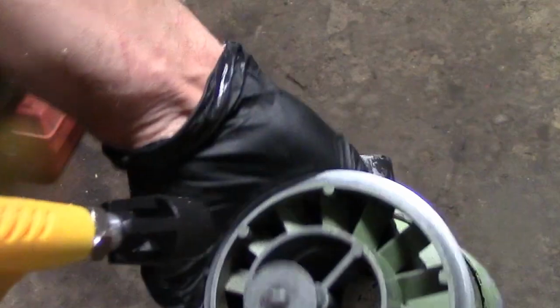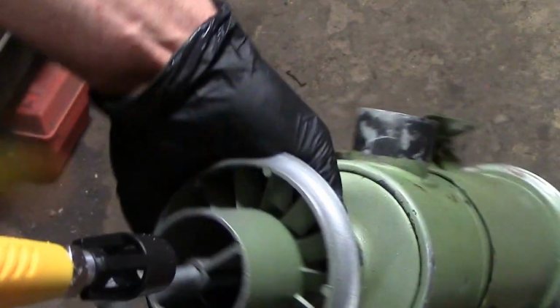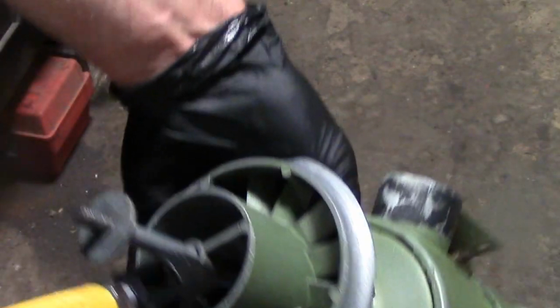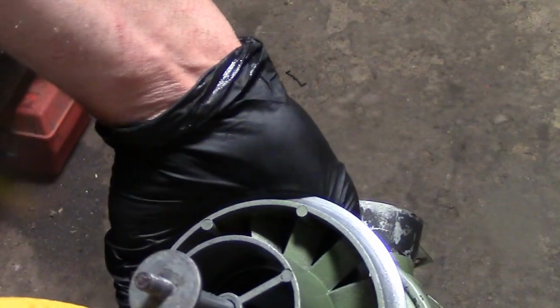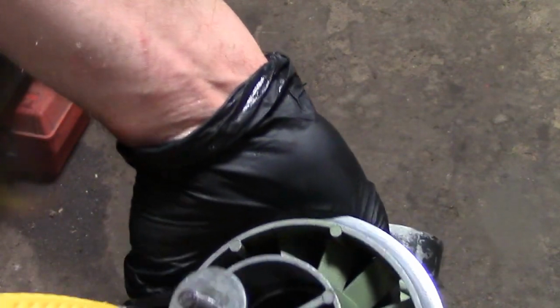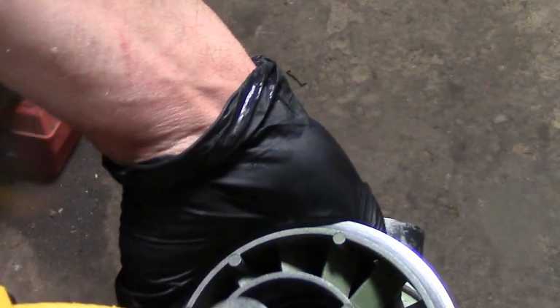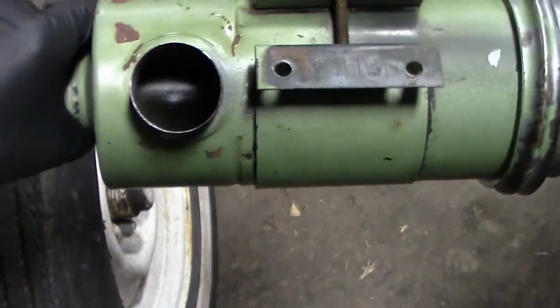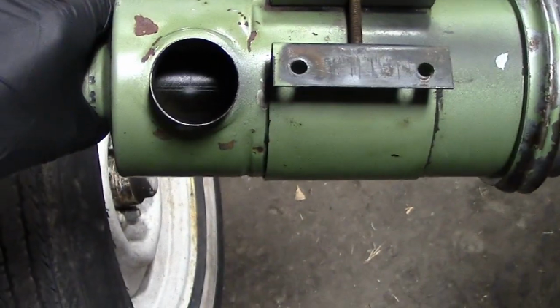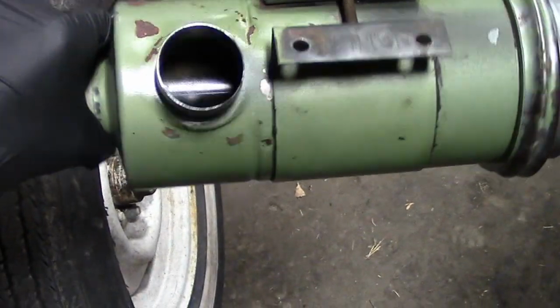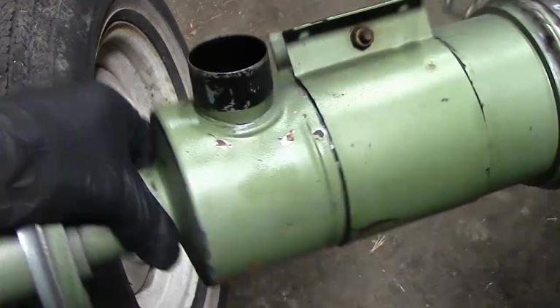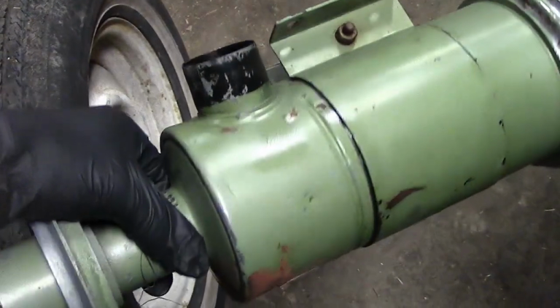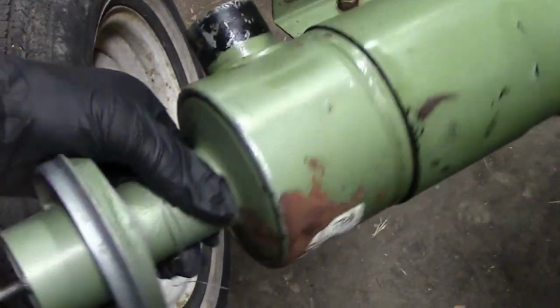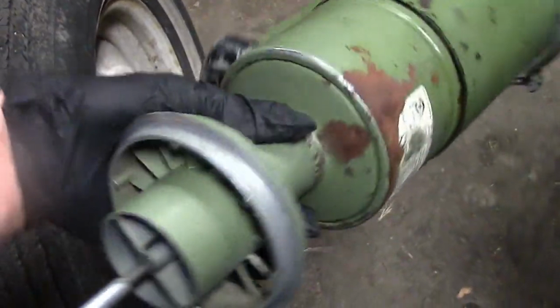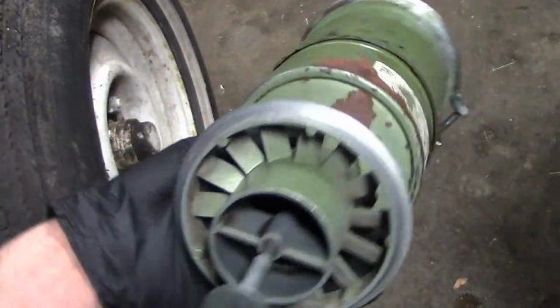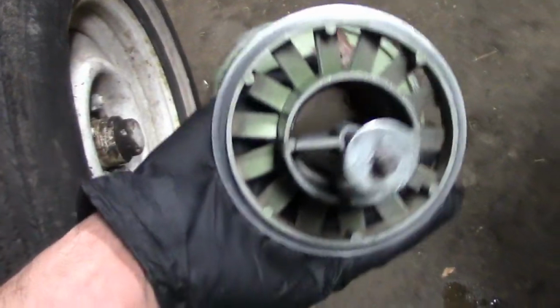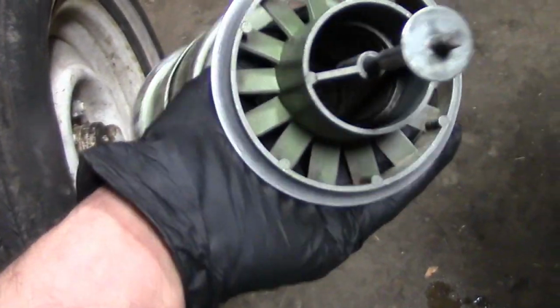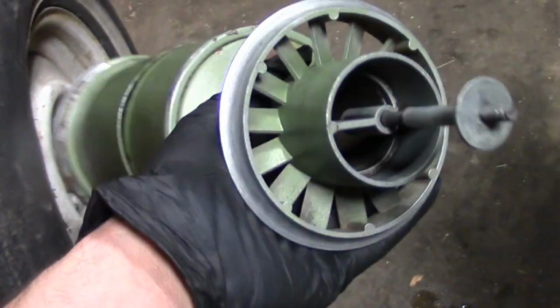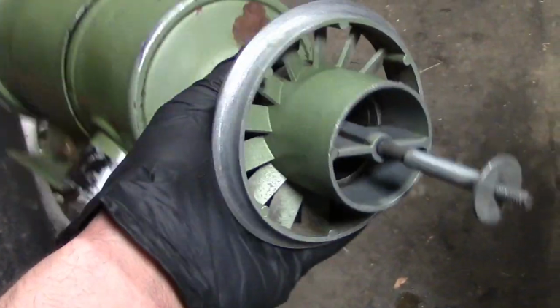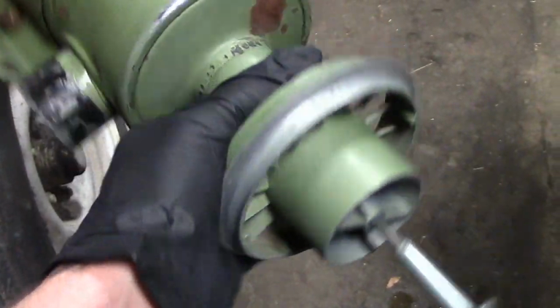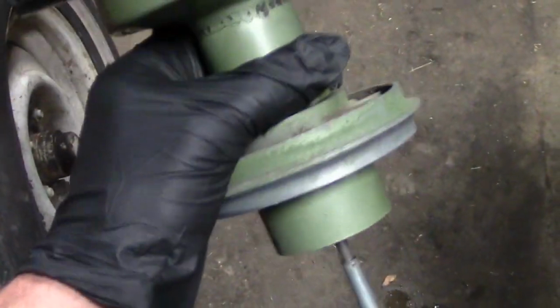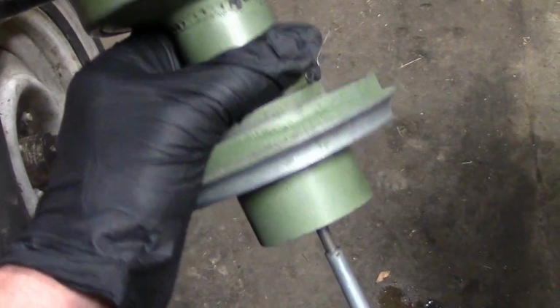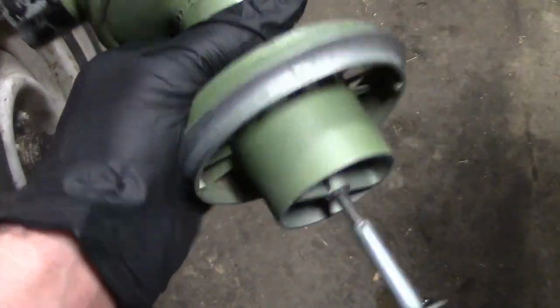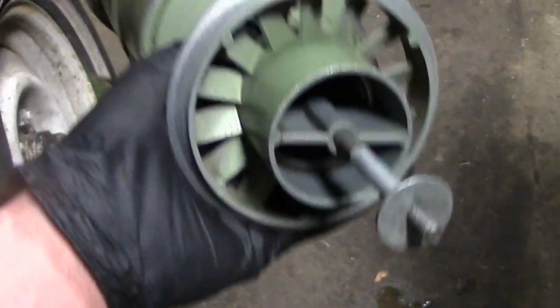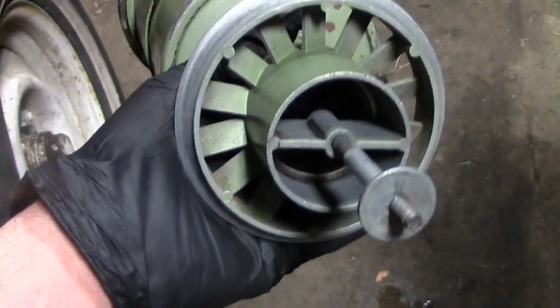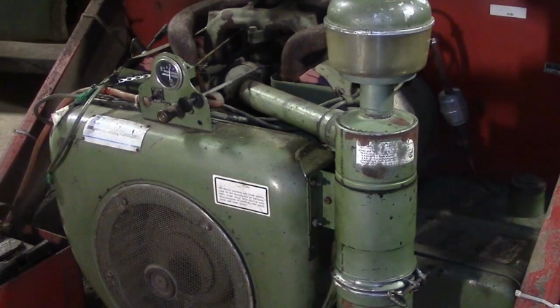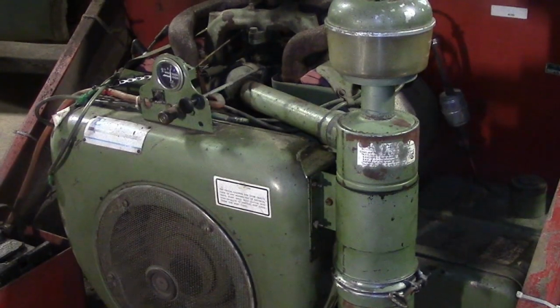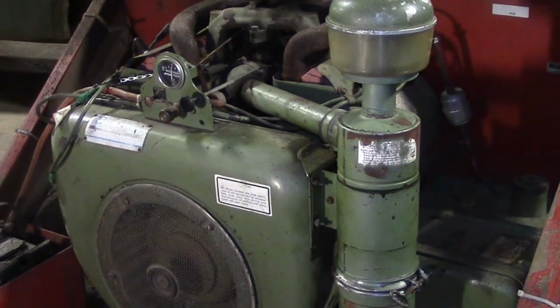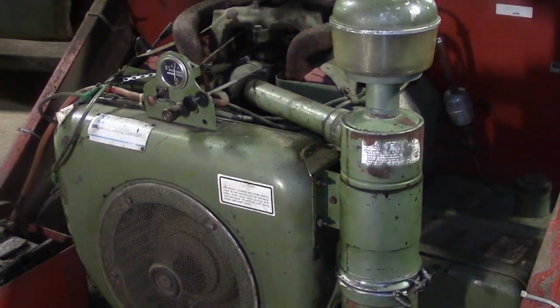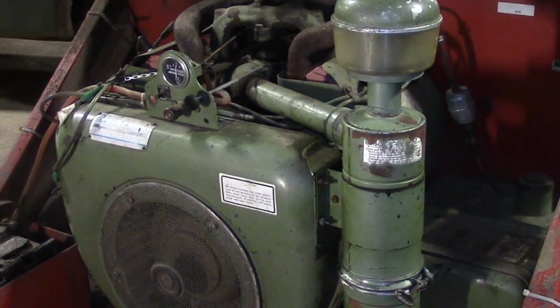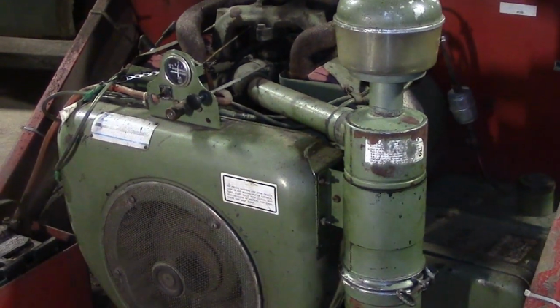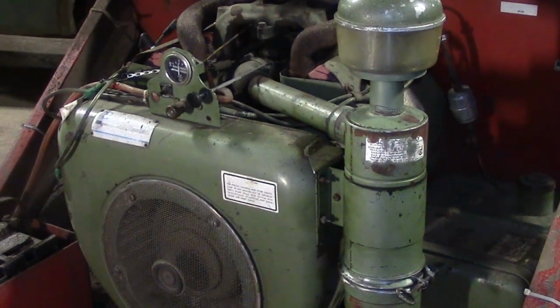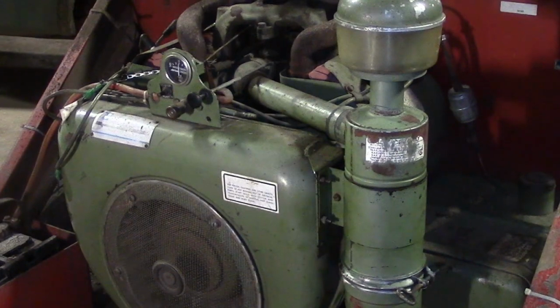The next day, I reassembled the air filter onto the engine, filled the oil cup at the bottom up to the line I showed earlier with the same type of oil in the engine crankcase, and then the engine ran quite well.